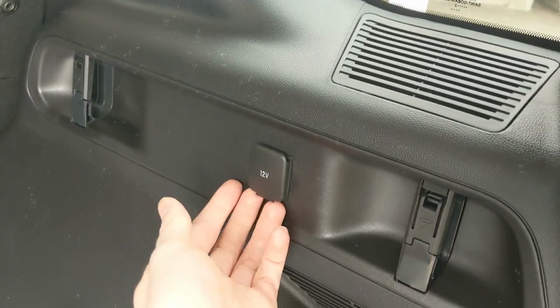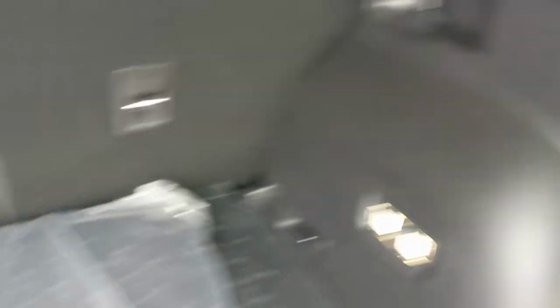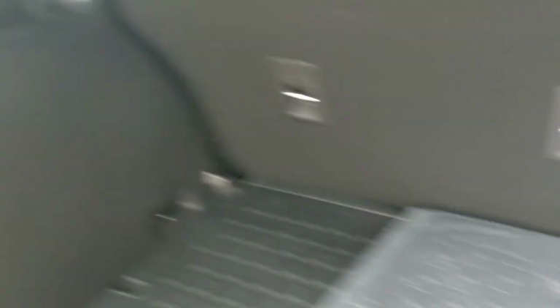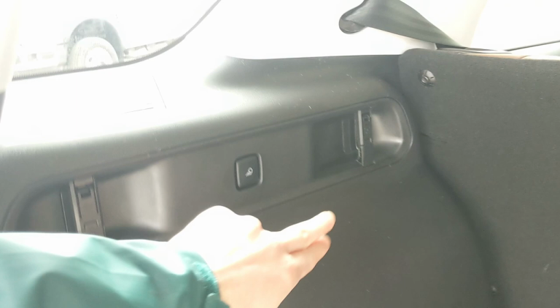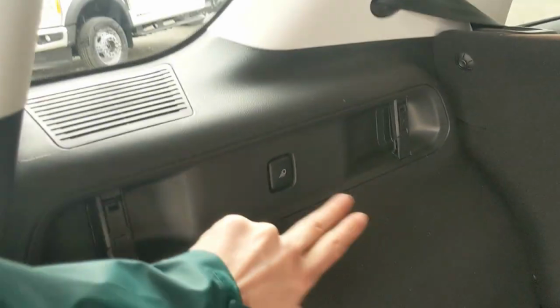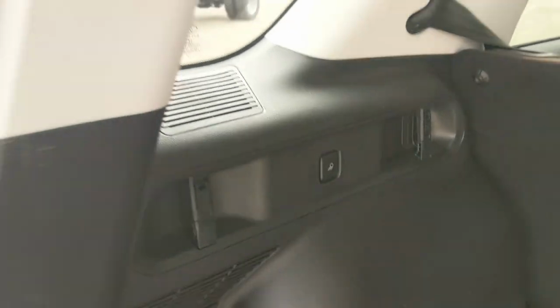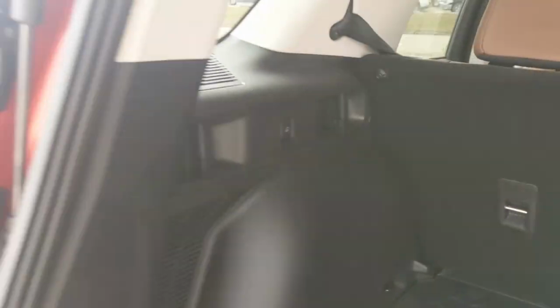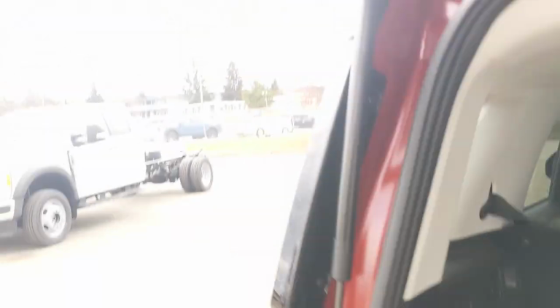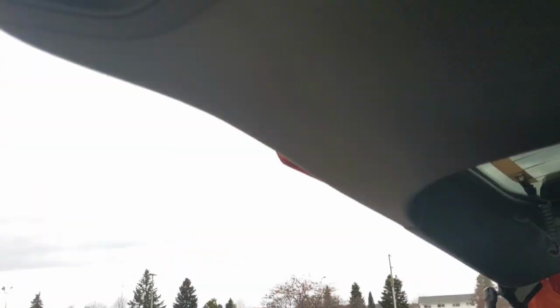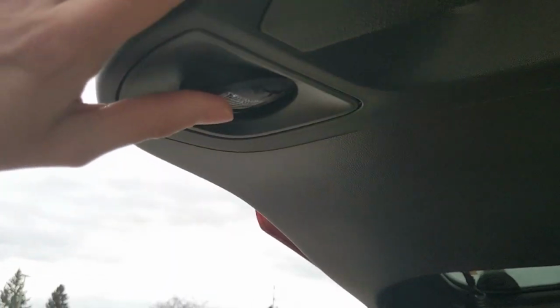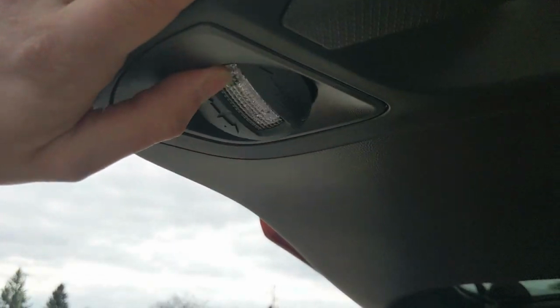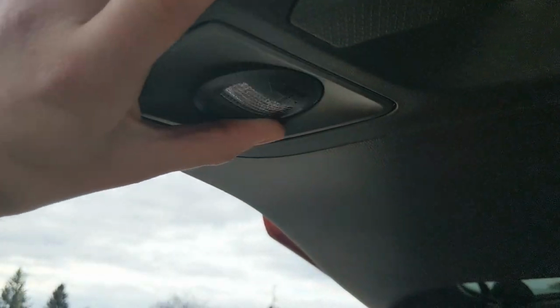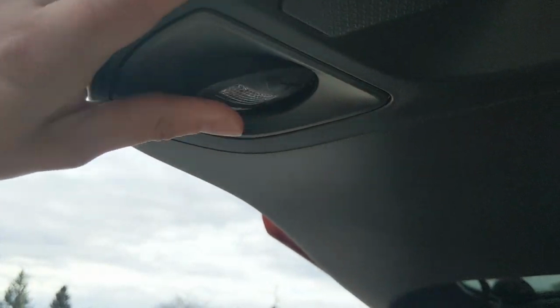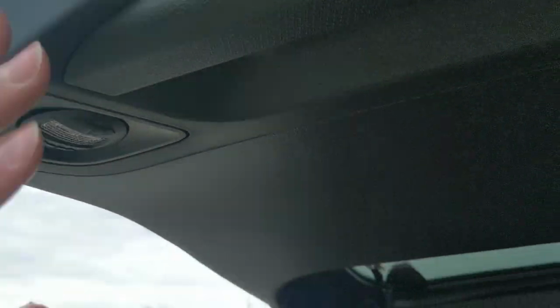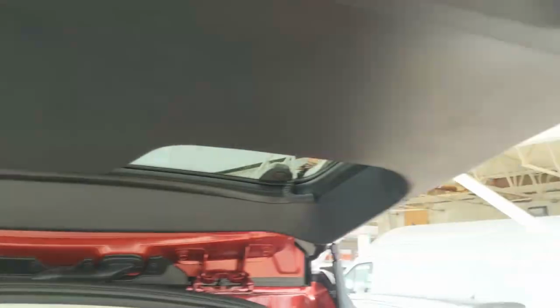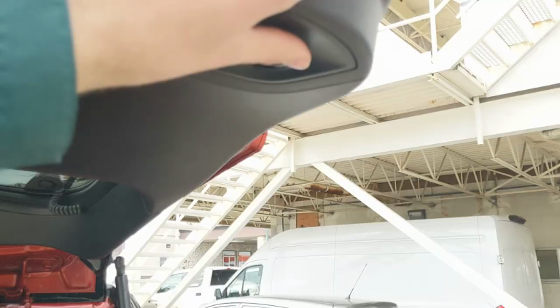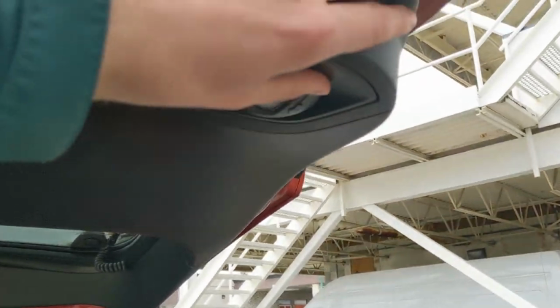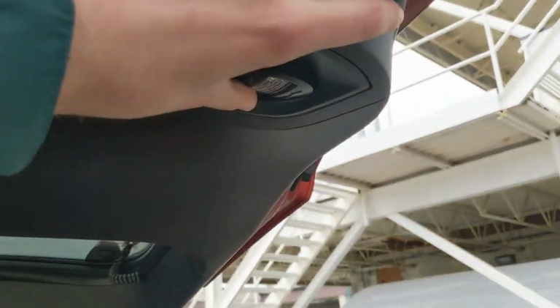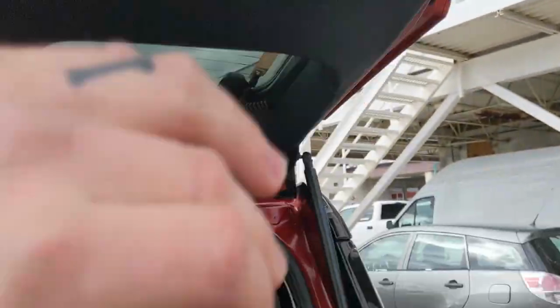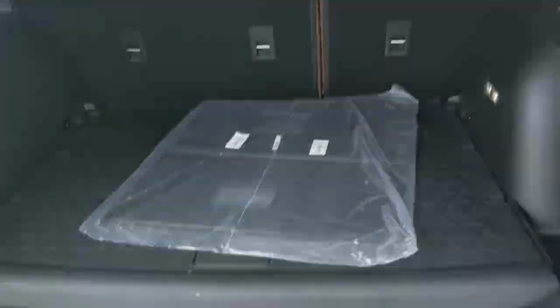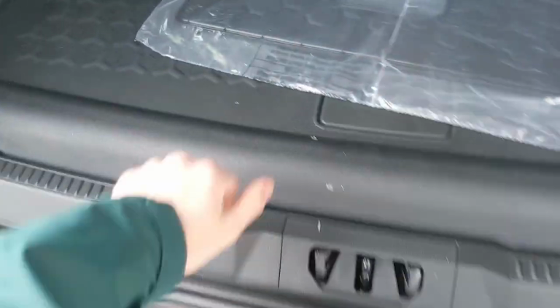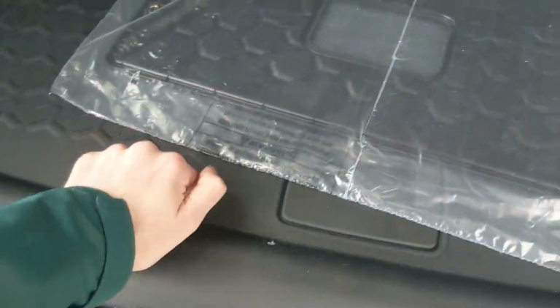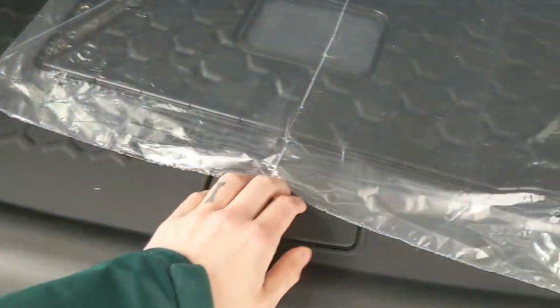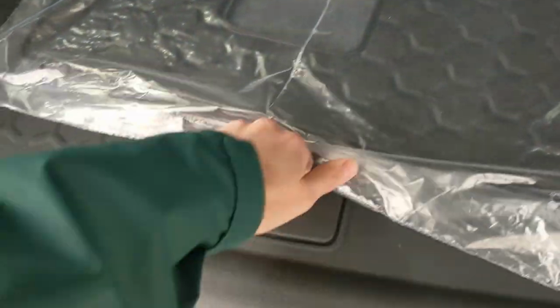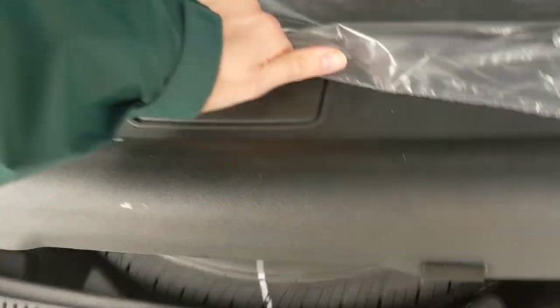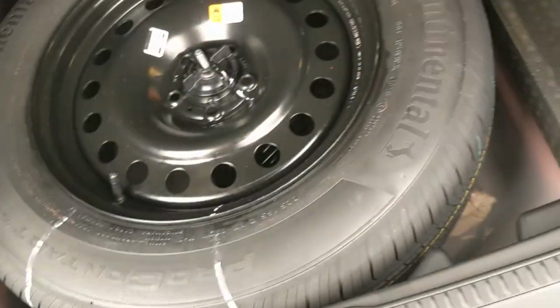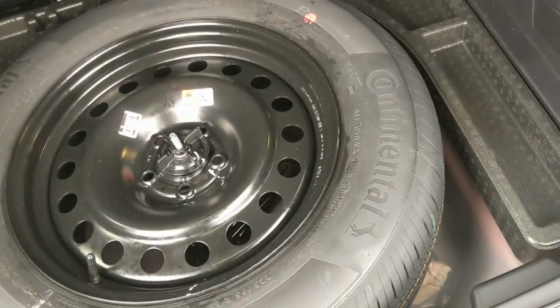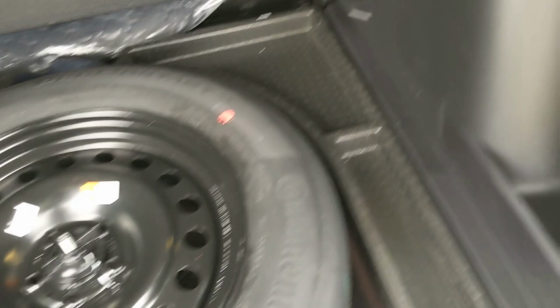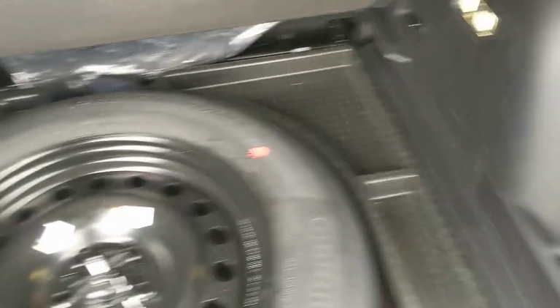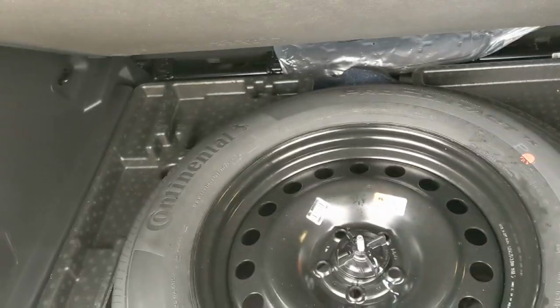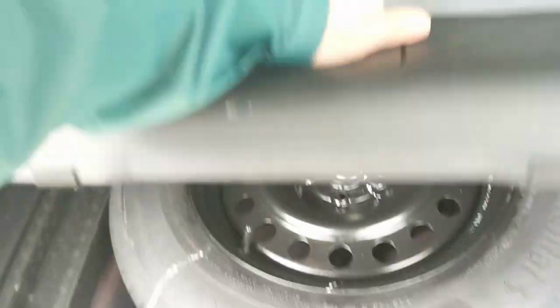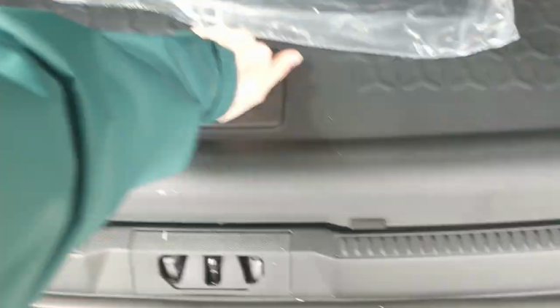There's a 12 volt power outlet, and on the opposite side you have the power button for your rear cargo lights that can be articulated to shine where you need them. Underneath the rugged cargo floor you have your full-size spare with some extra room for other equipment.